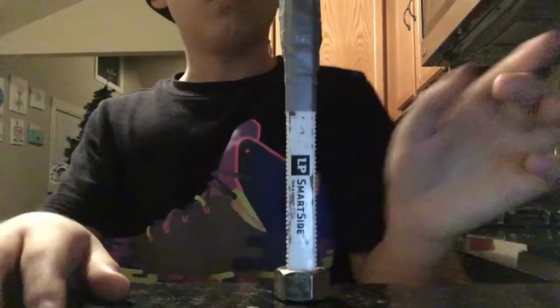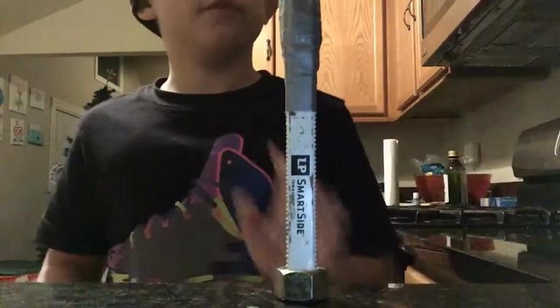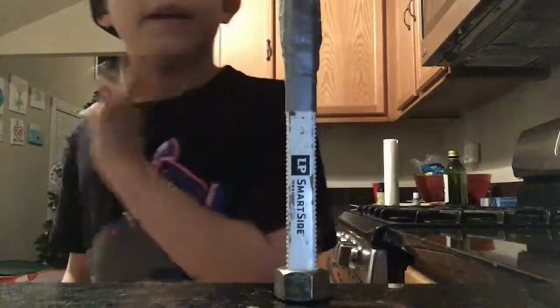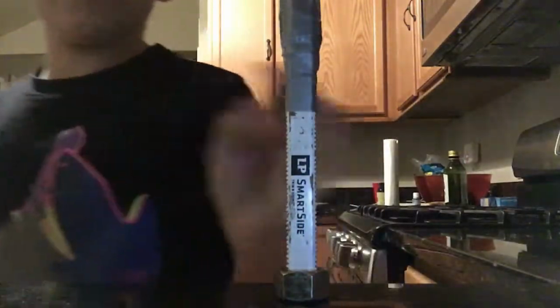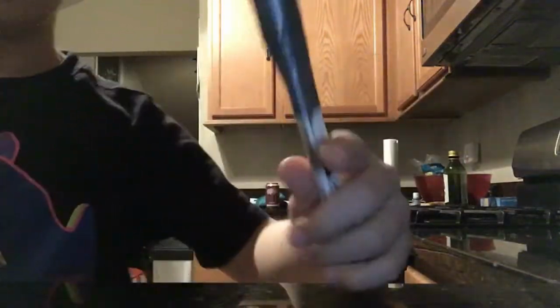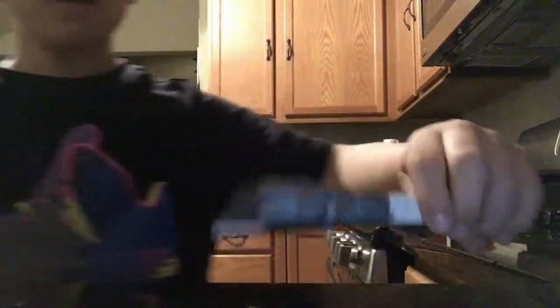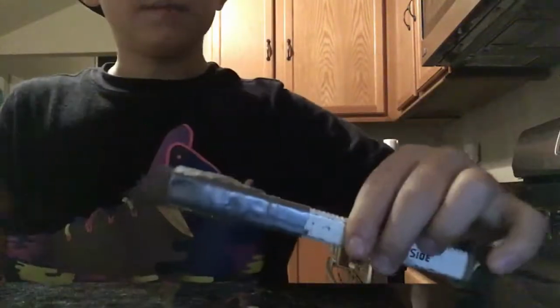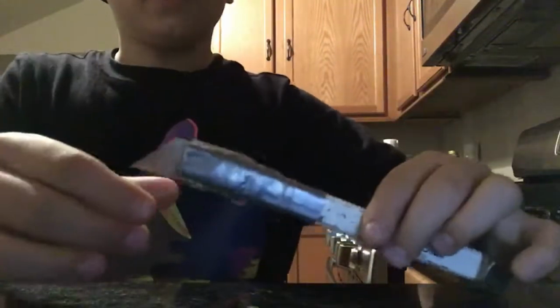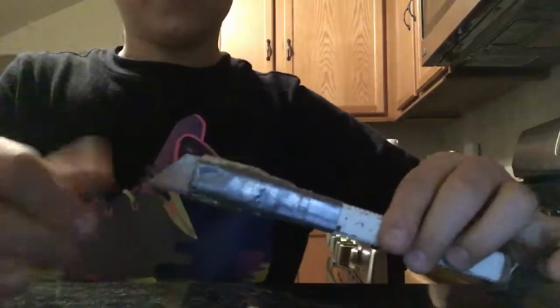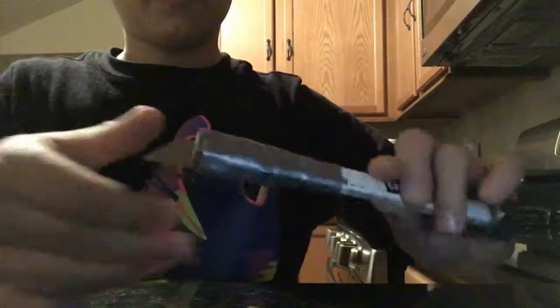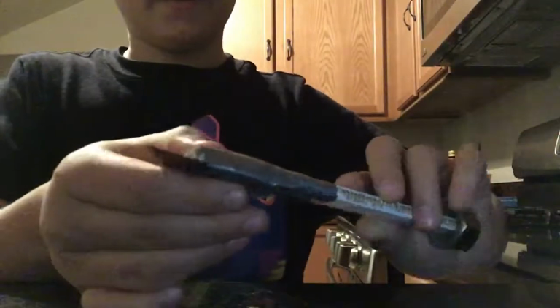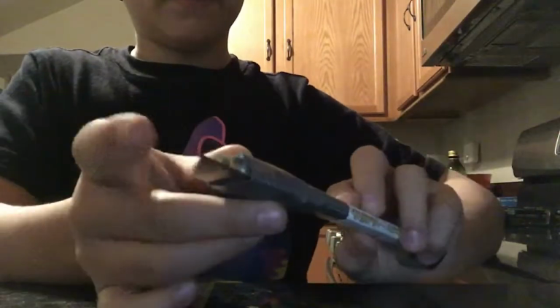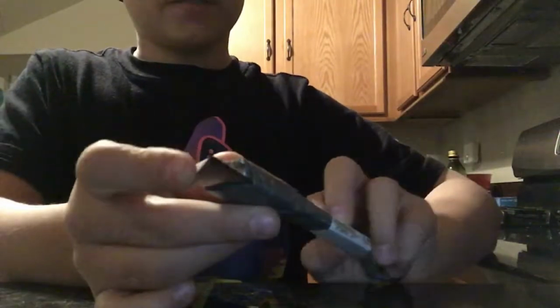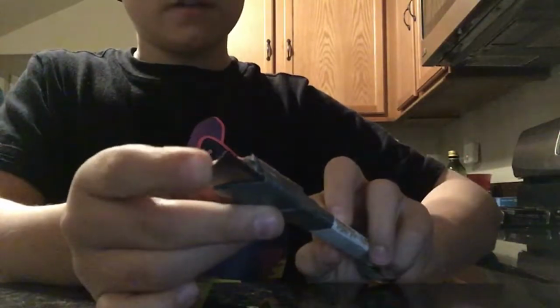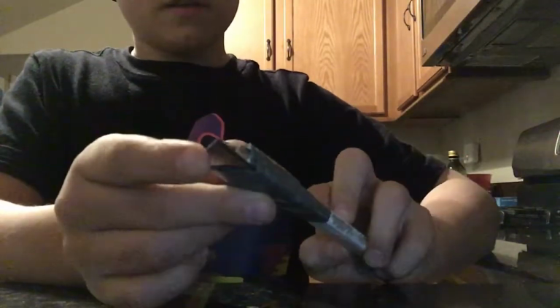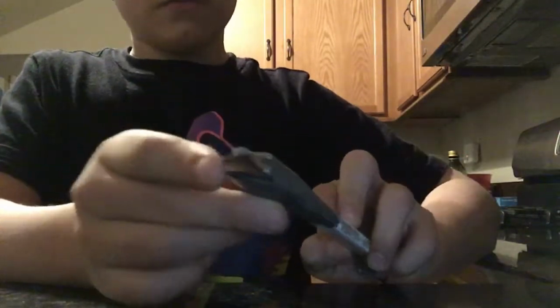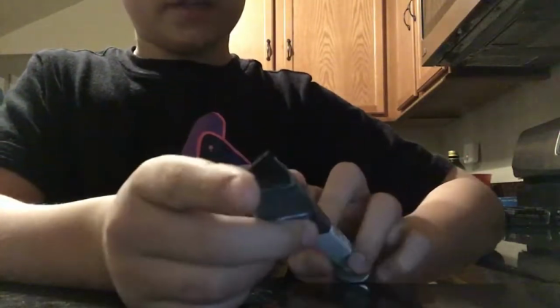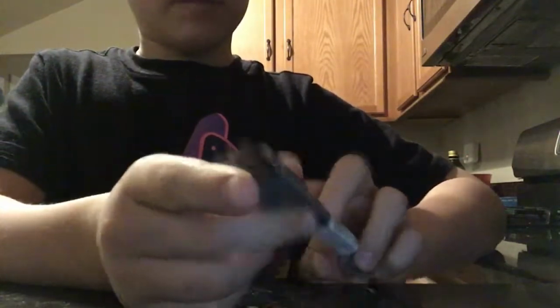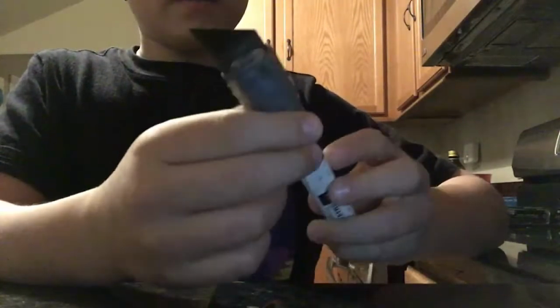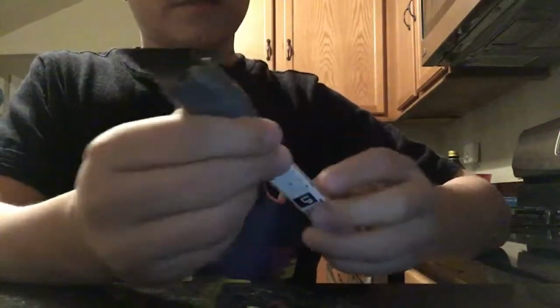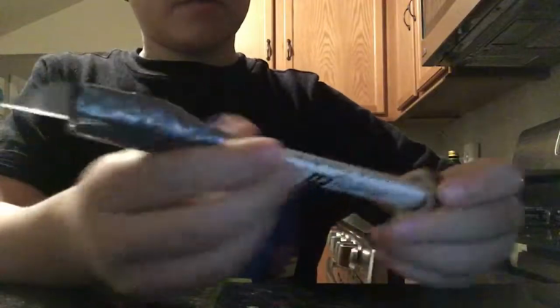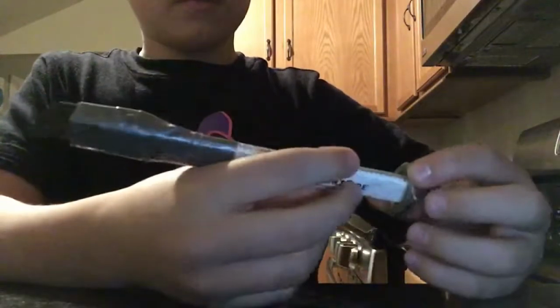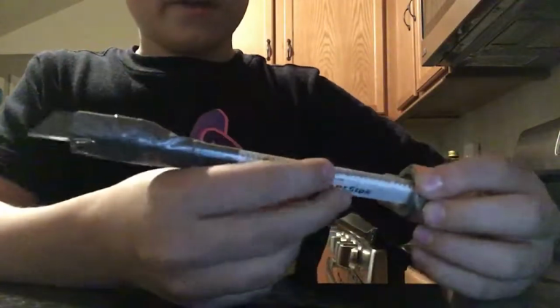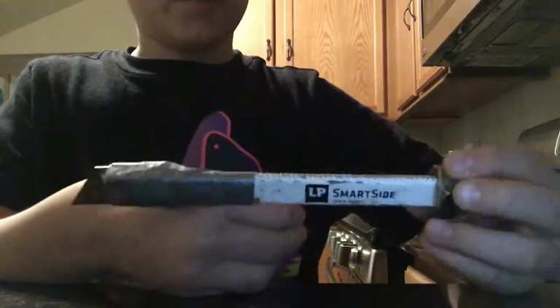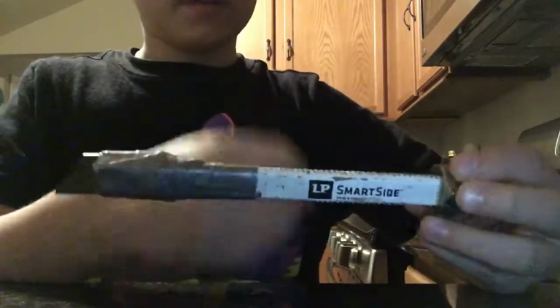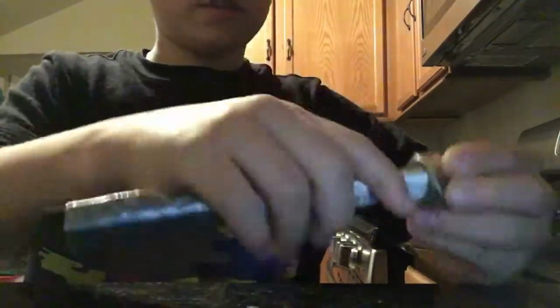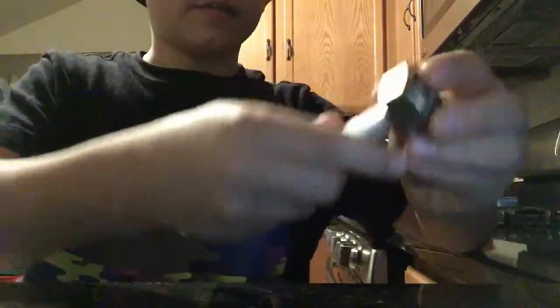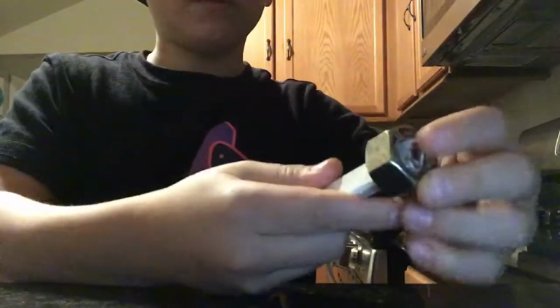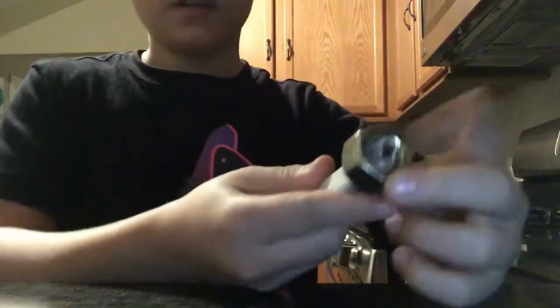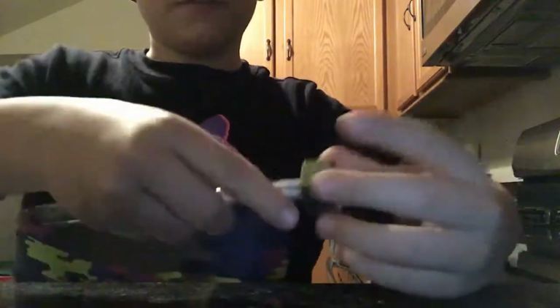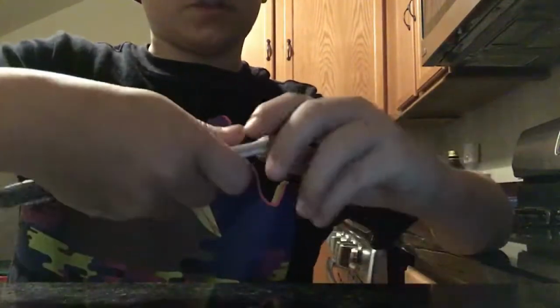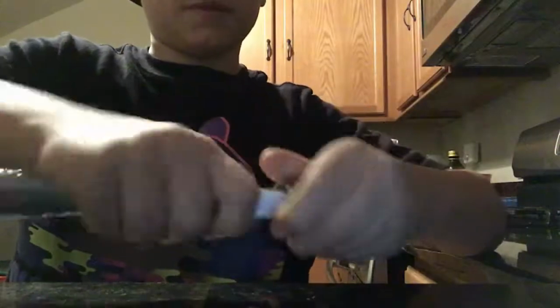What is up YouTube! Today I'm going to be showing you my homemade letter opener, which I made out of a razor blade. You simply take a razor blade, some duct tape, a carpenter's pencil, and a bolt which fits on the carpenter's pencil.